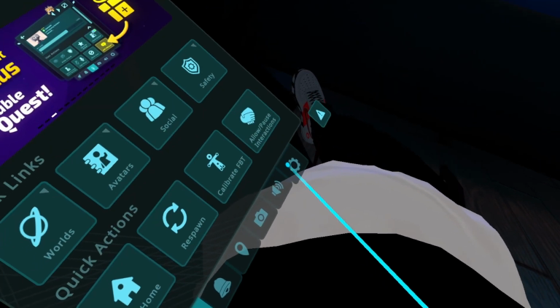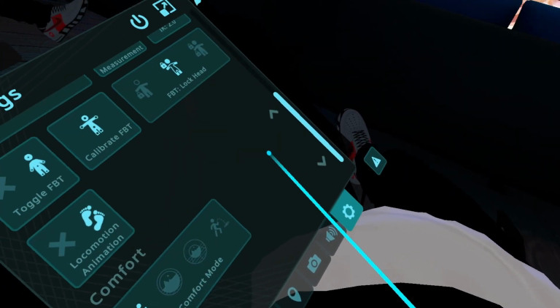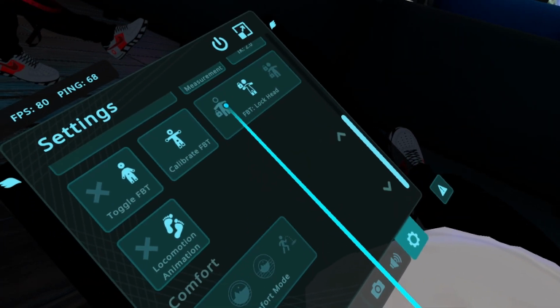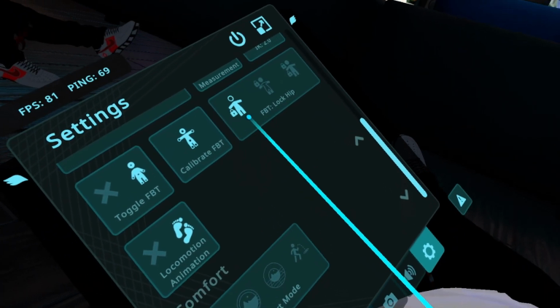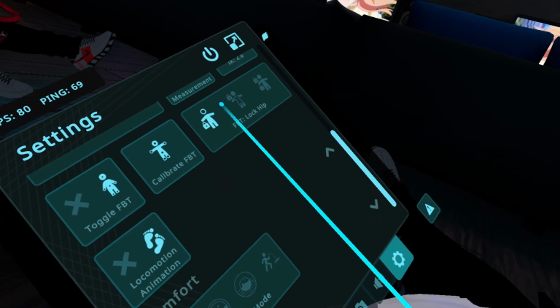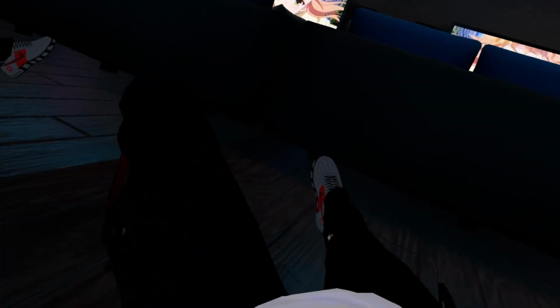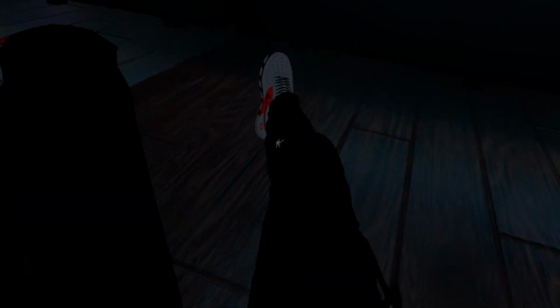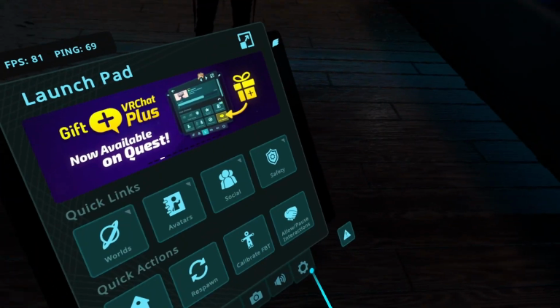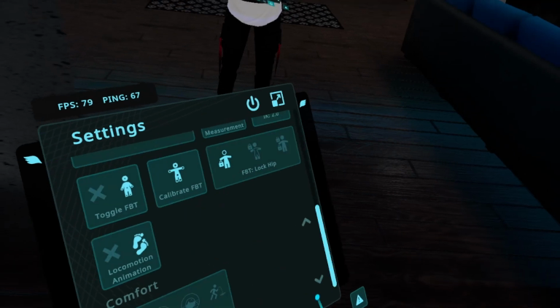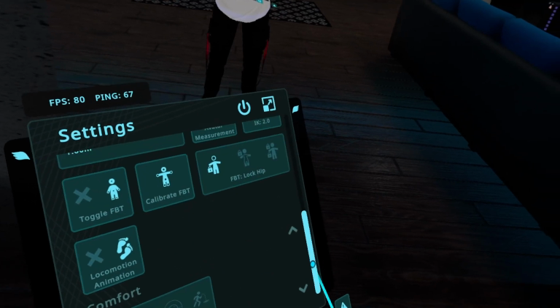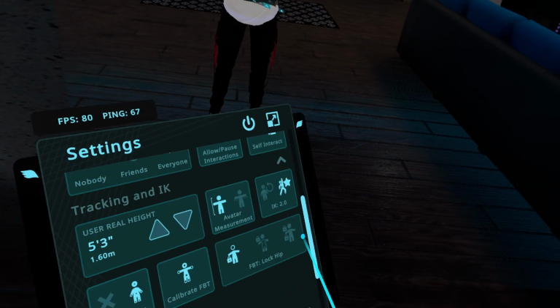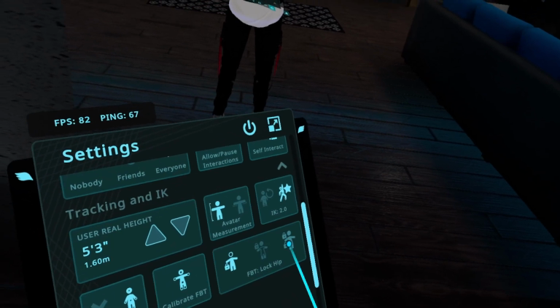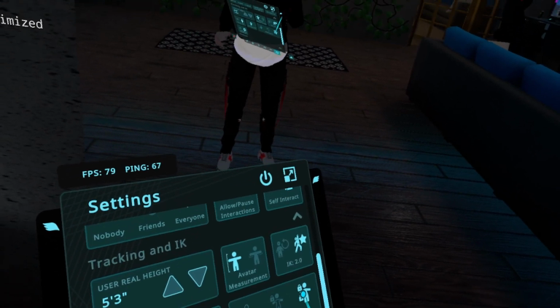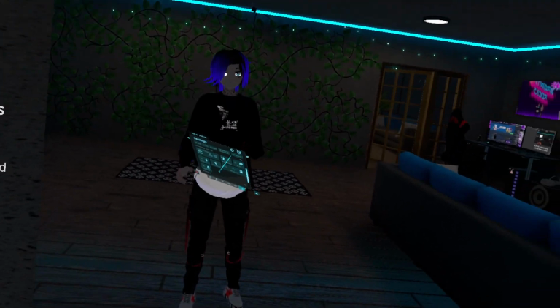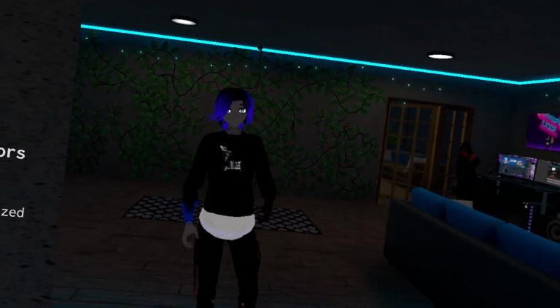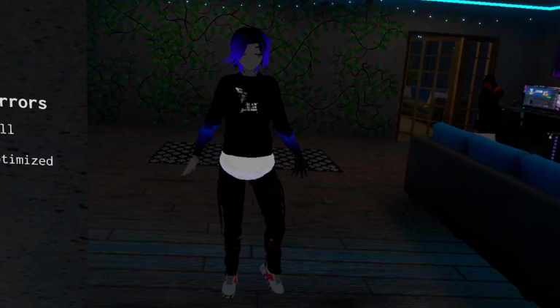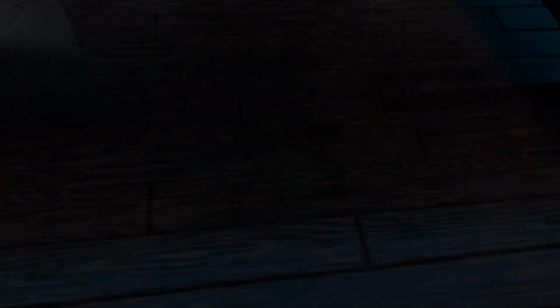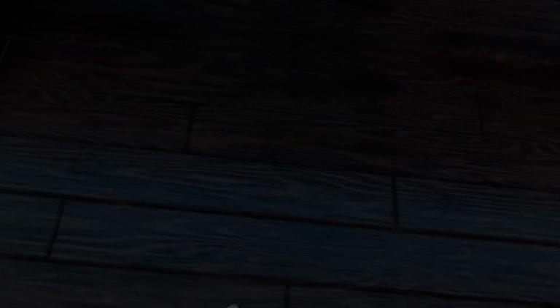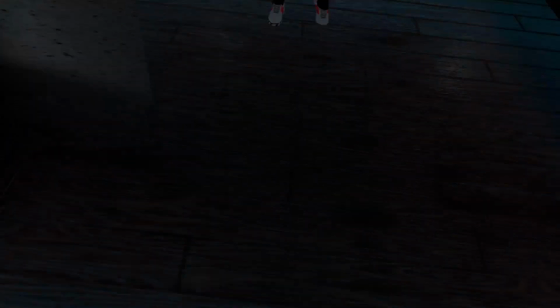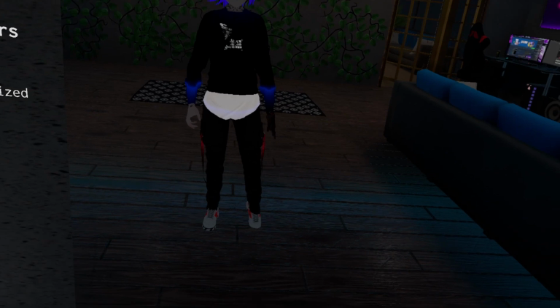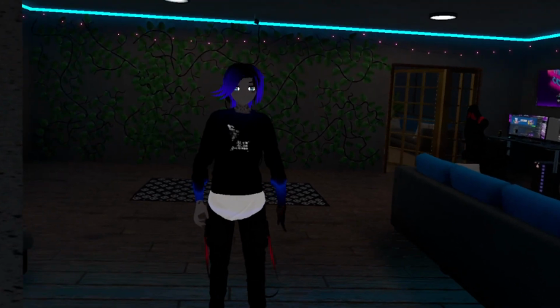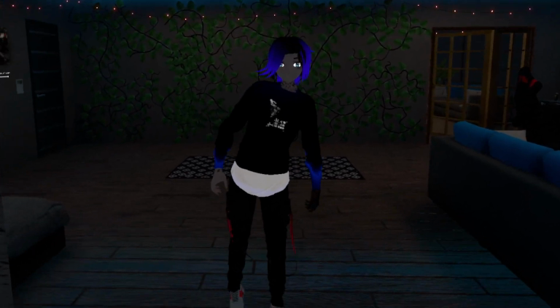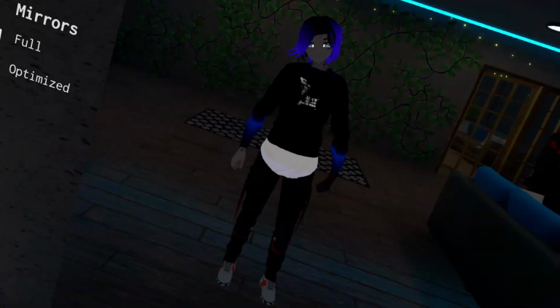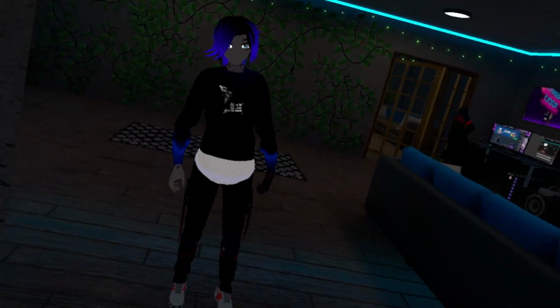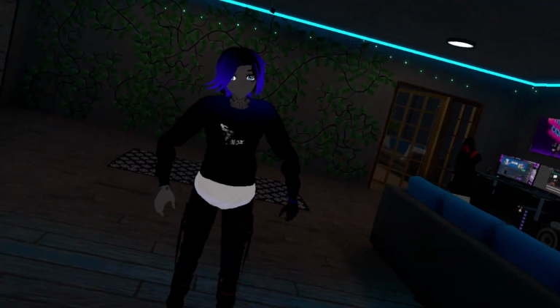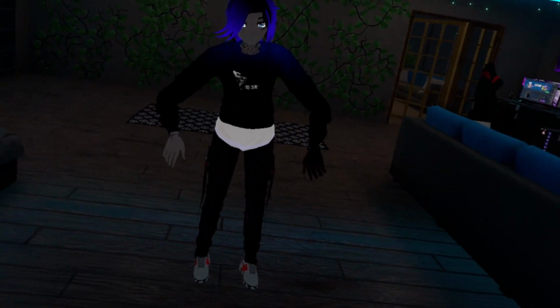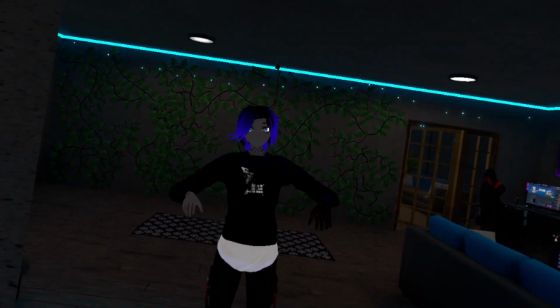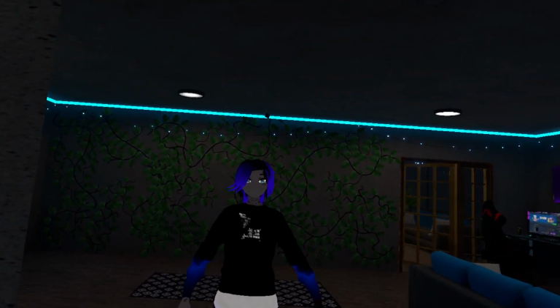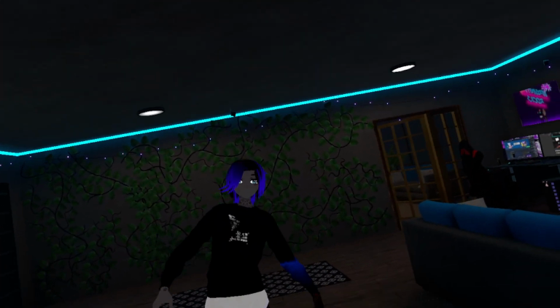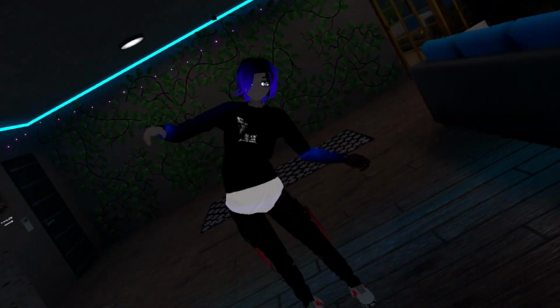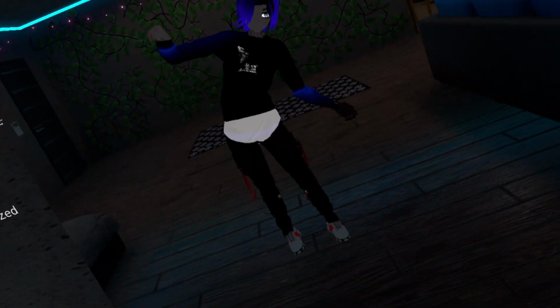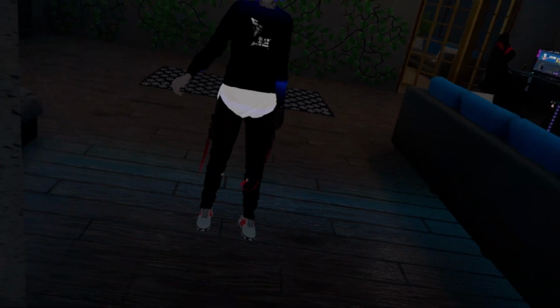Lock Both here will lock everything, so it's always accurate. However, your body may have to bend in weird ways in order to accommodate that, so I don't recommend you use it unless your avatar is scaled absolutely perfectly.